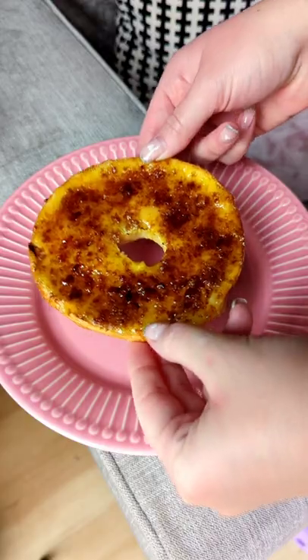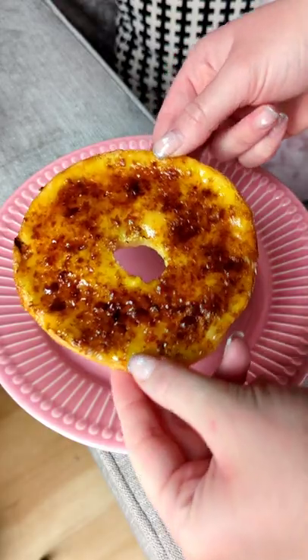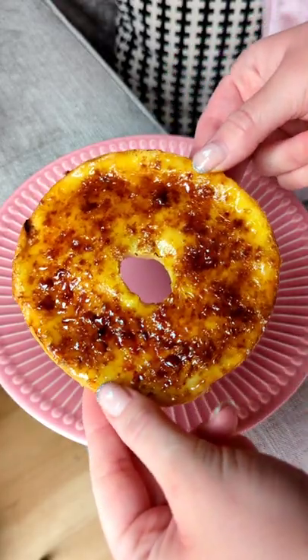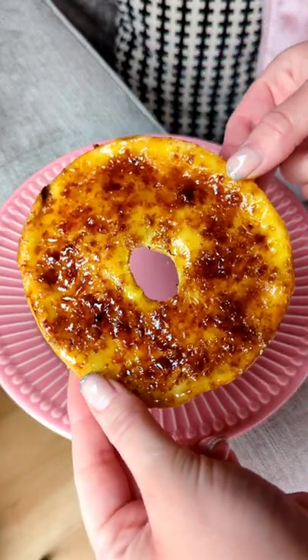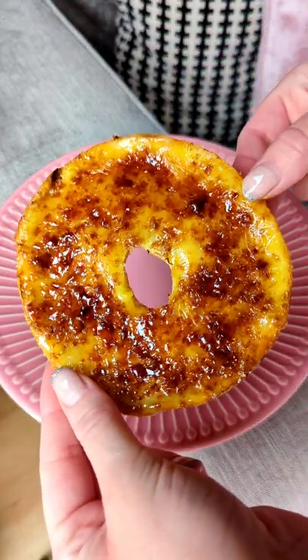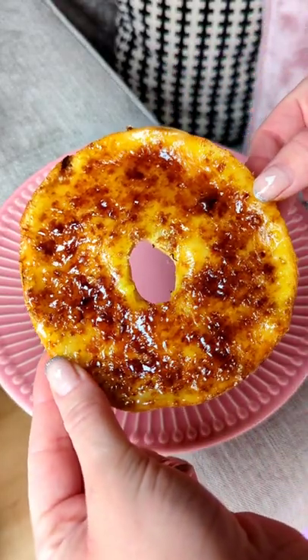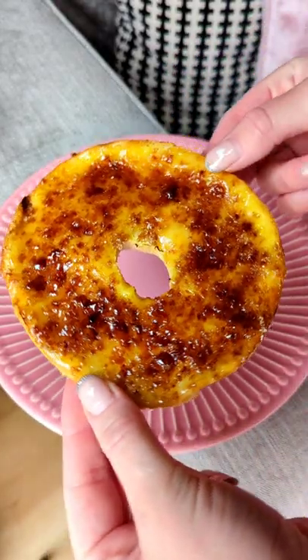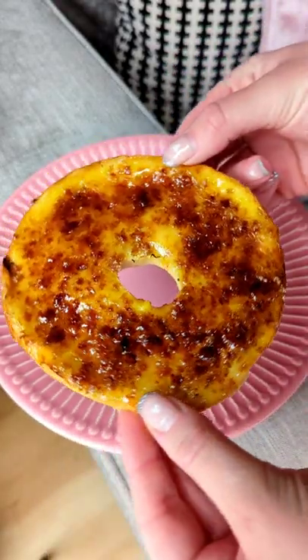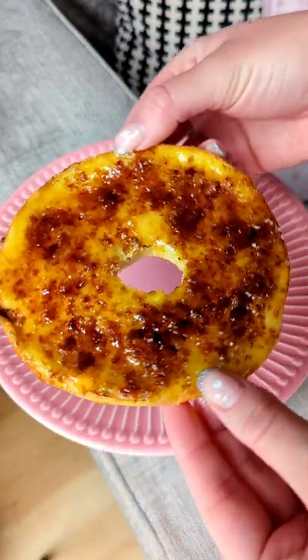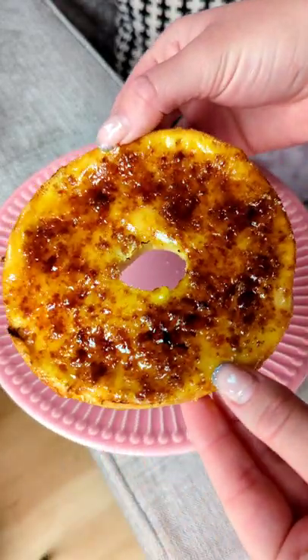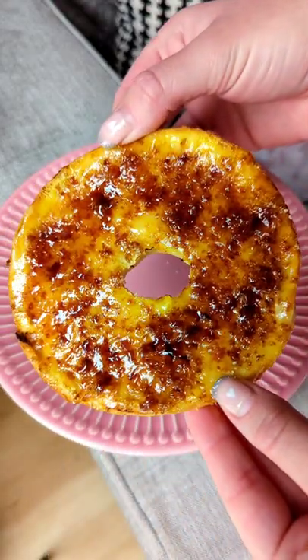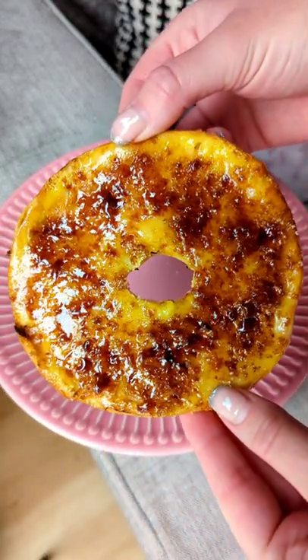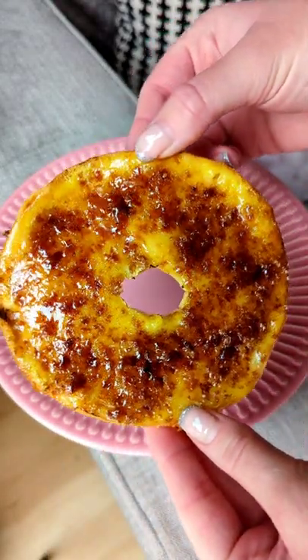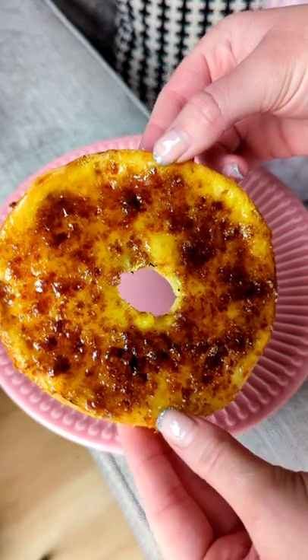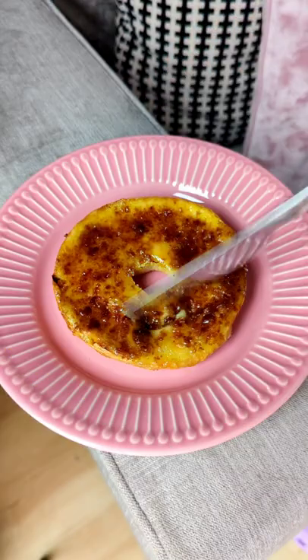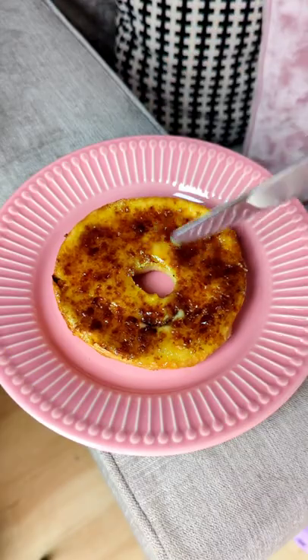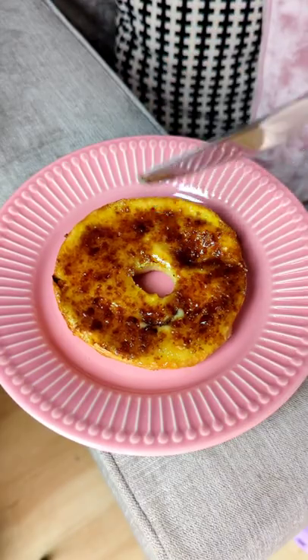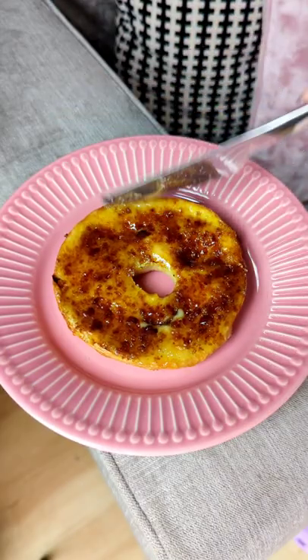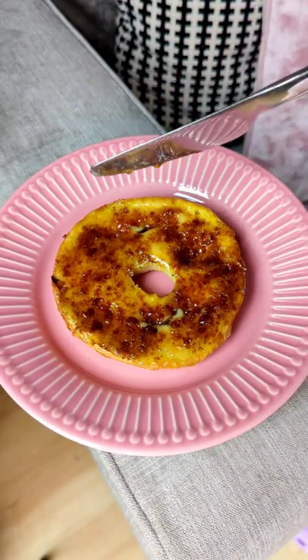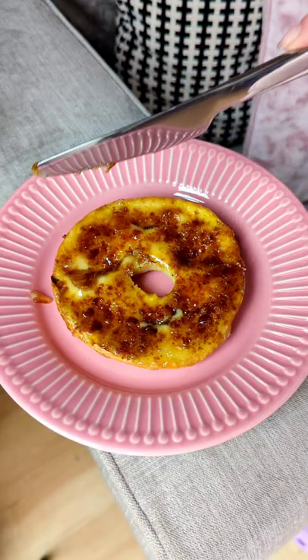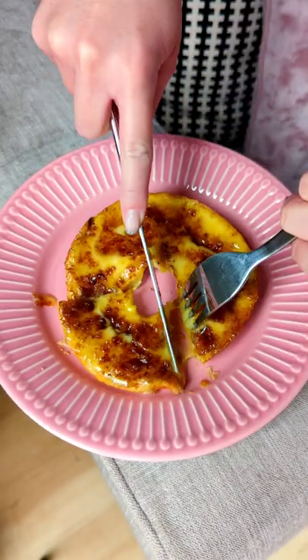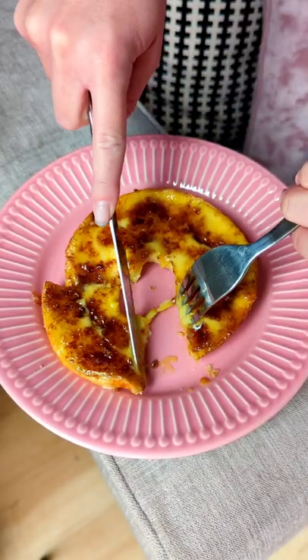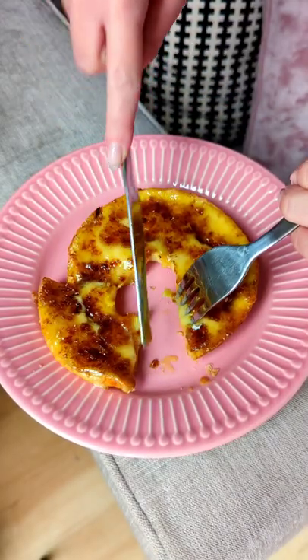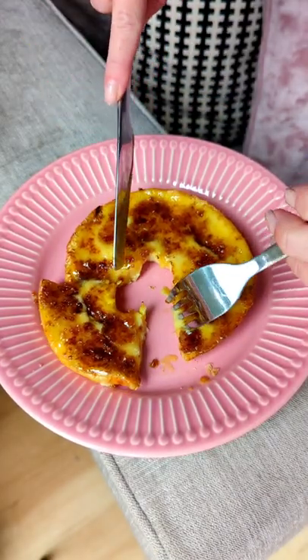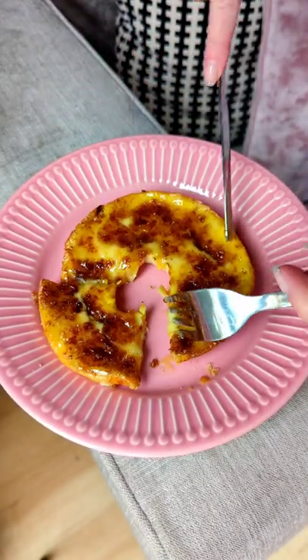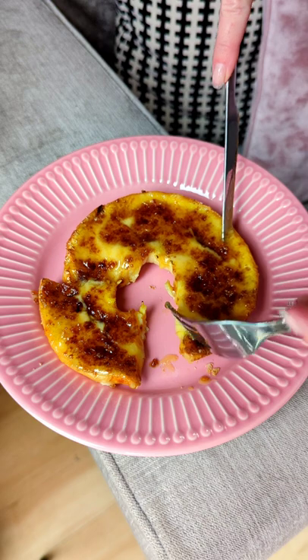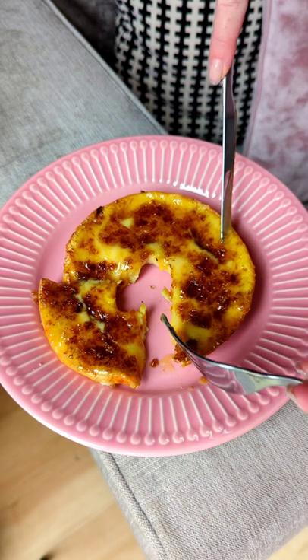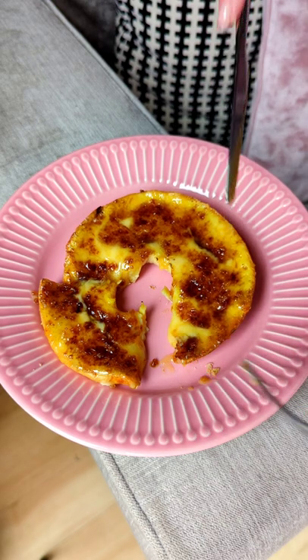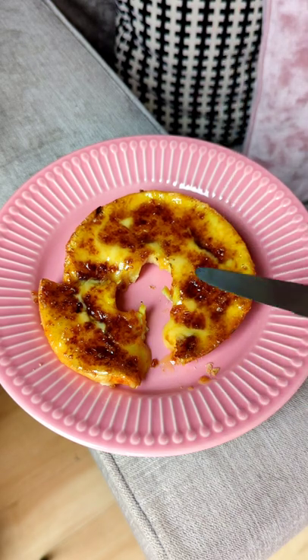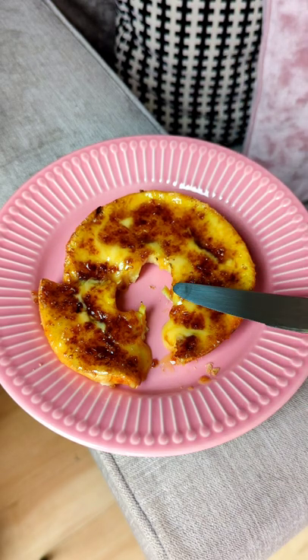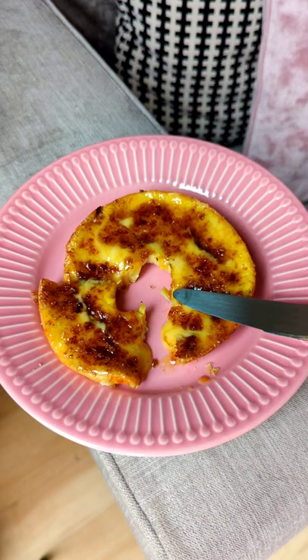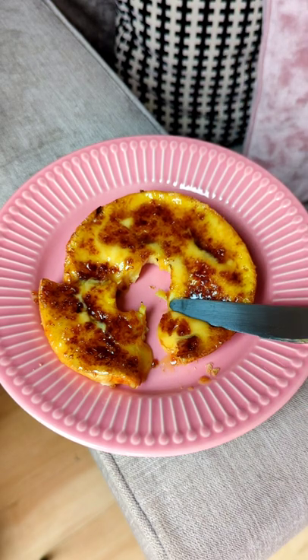So what you're looking at right here is a french toast crème brûlée bagel. The bagel basically acts as like a vehicle for the crème brûlée and I can't tell if it's like breakfast or if it's dessert, but either way you need to make it and here's how.